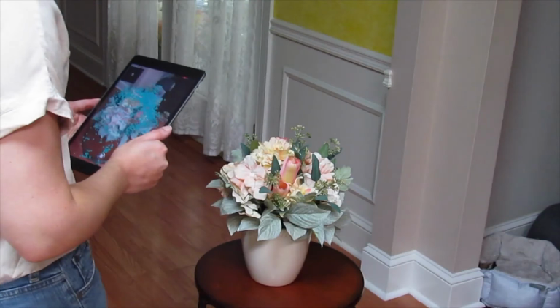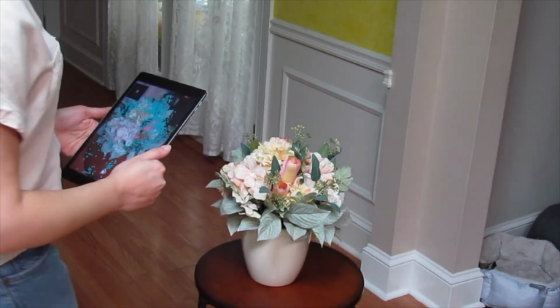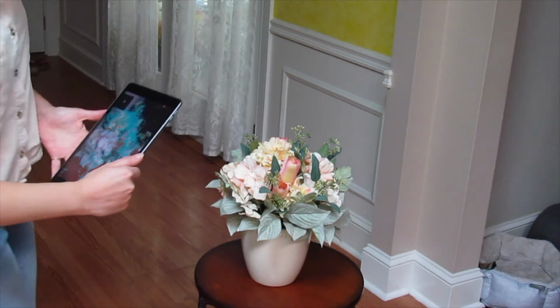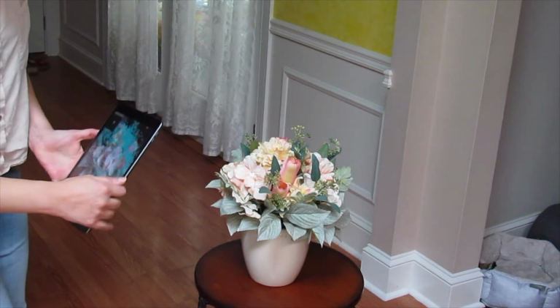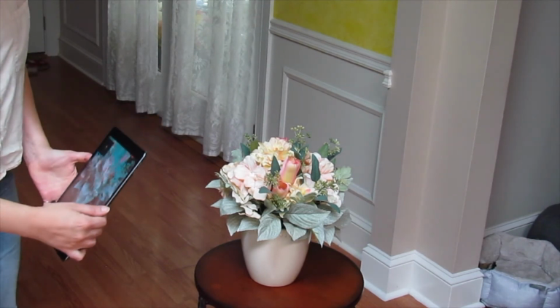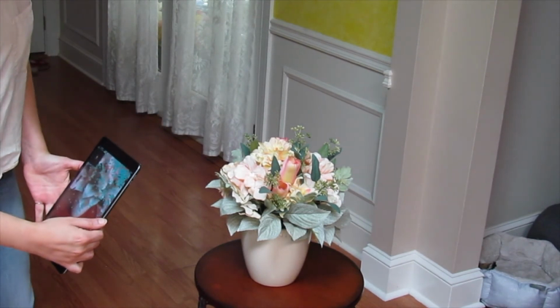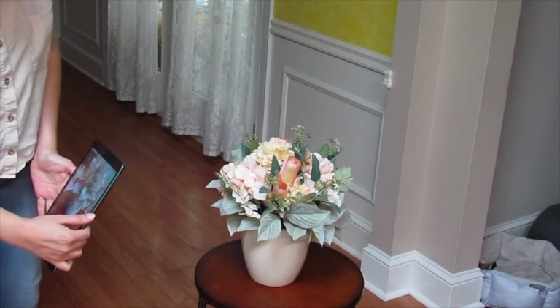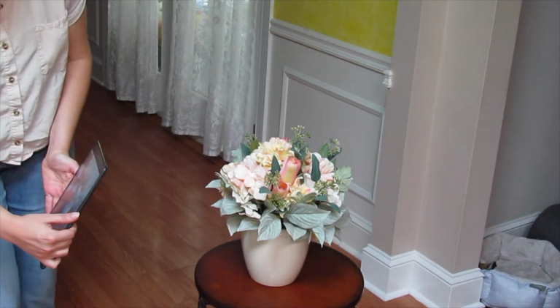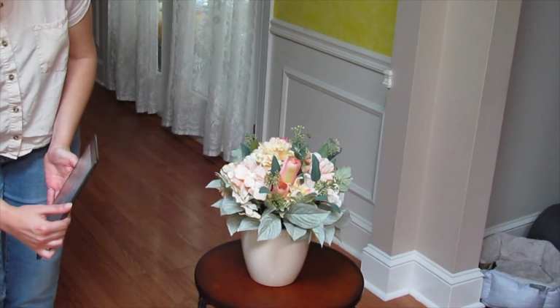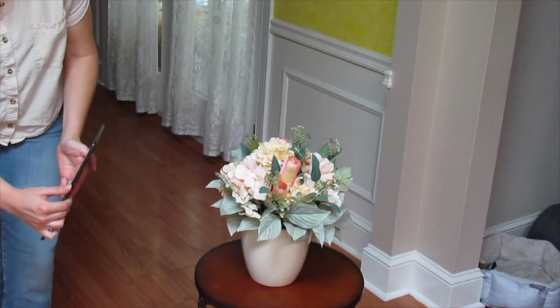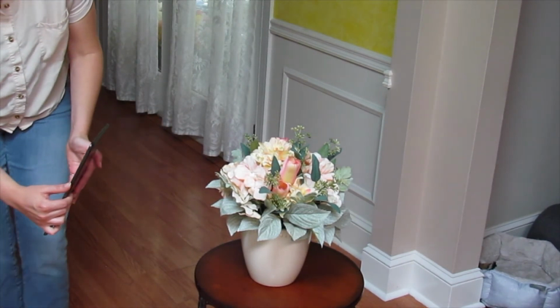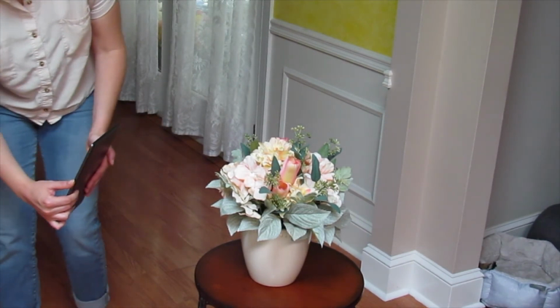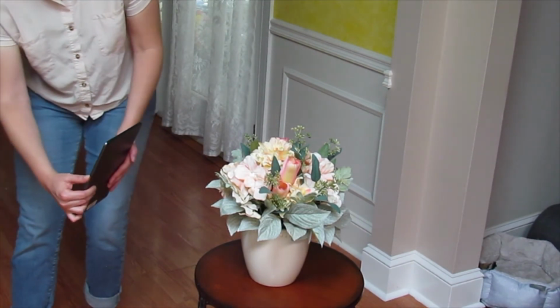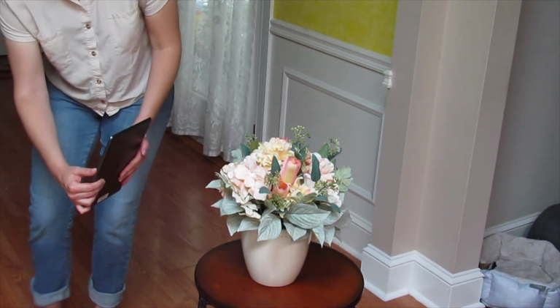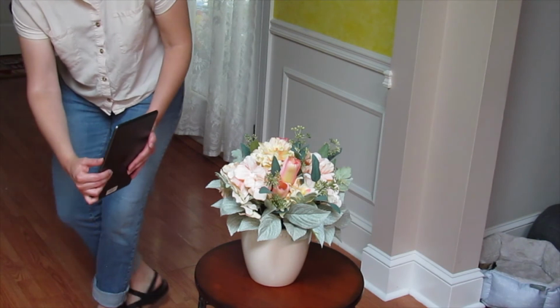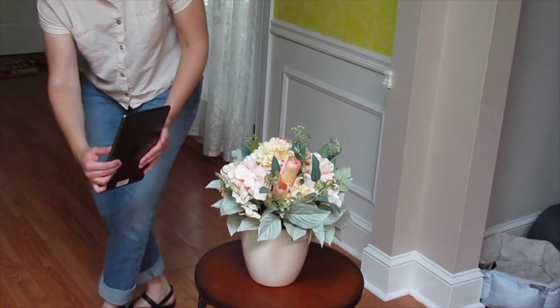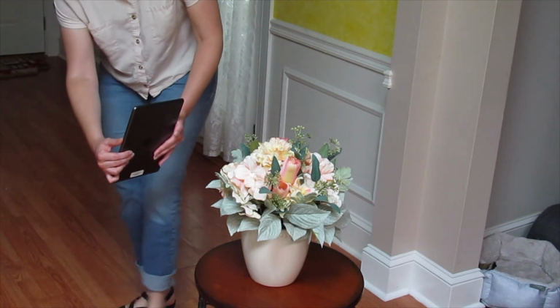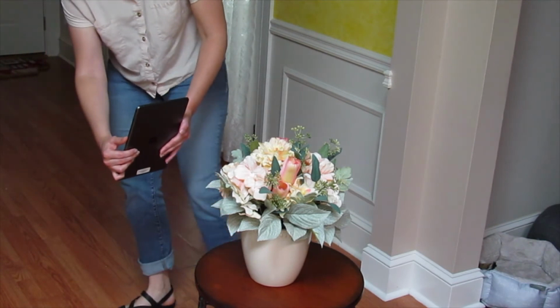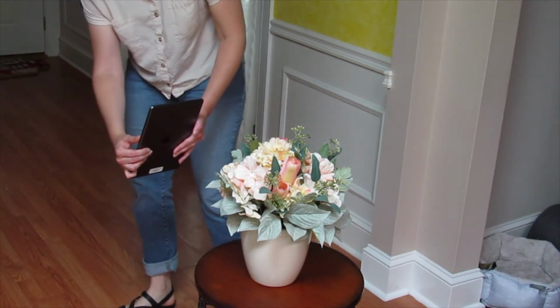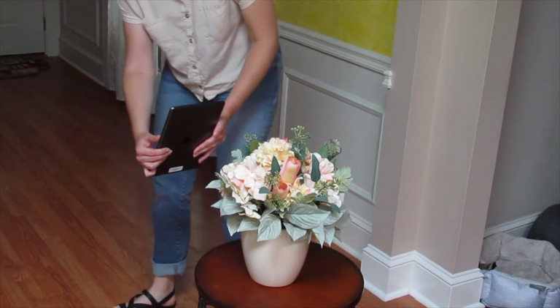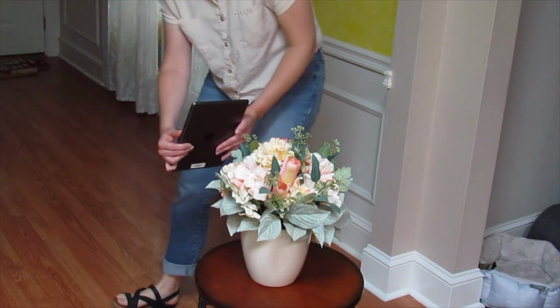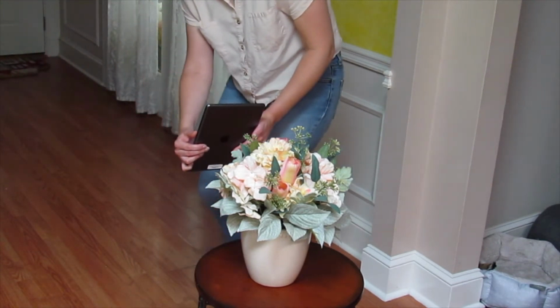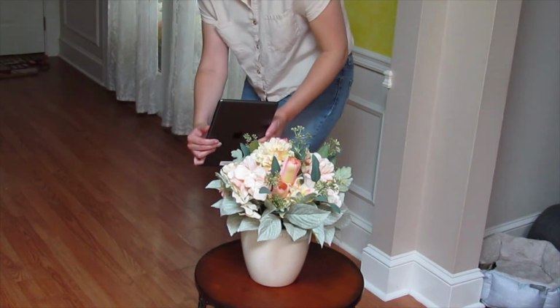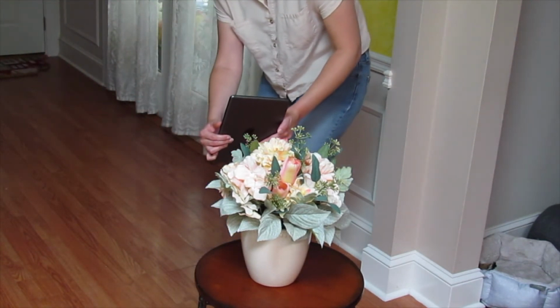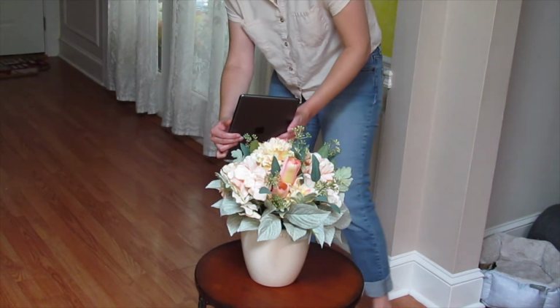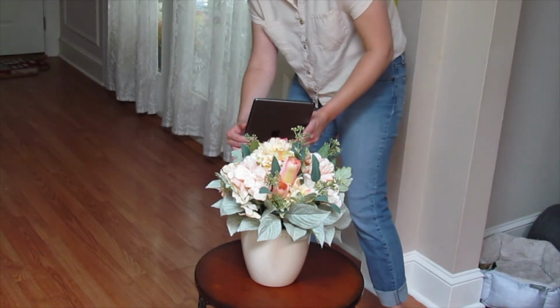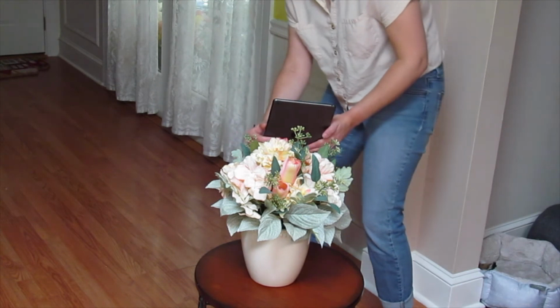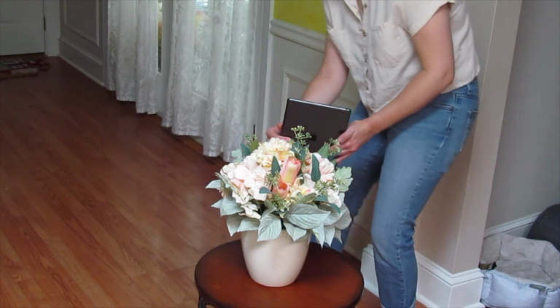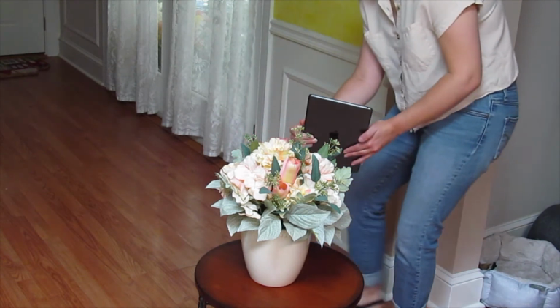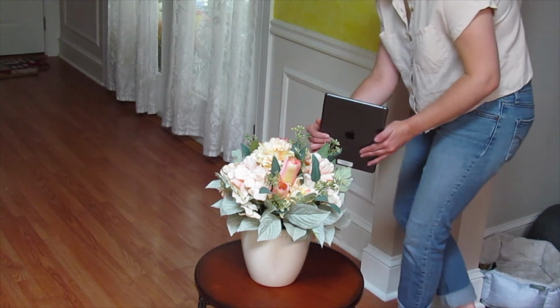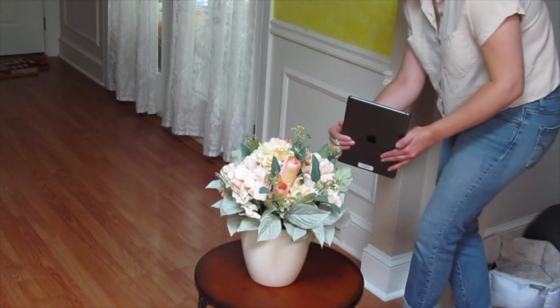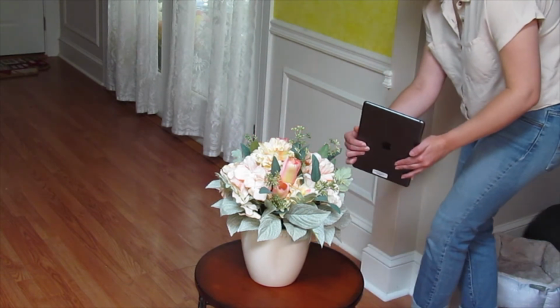To get the best scan possible, you're going to want to plan a path around whatever object you are scanning before you actually start to scan. Having your object sit on a flat surface that has some kind of contrast will help Turnio distinguish your object from the background.